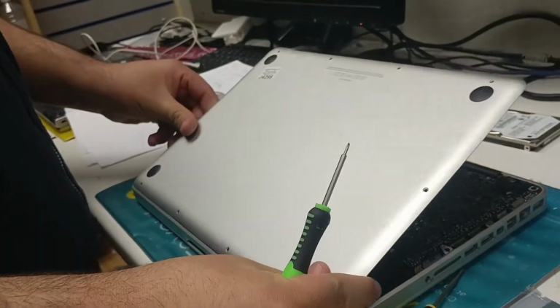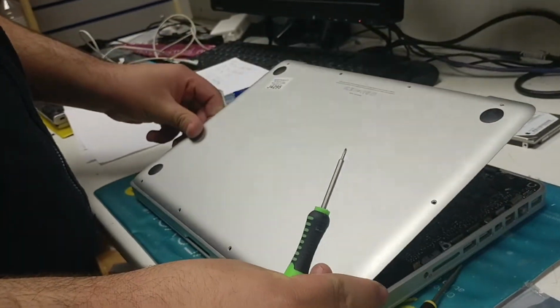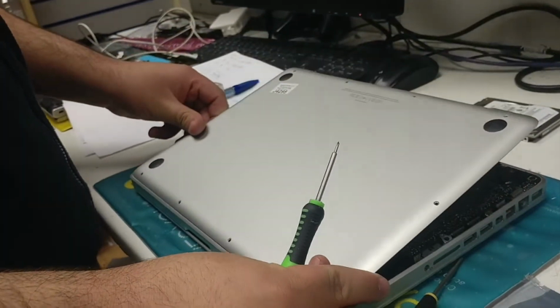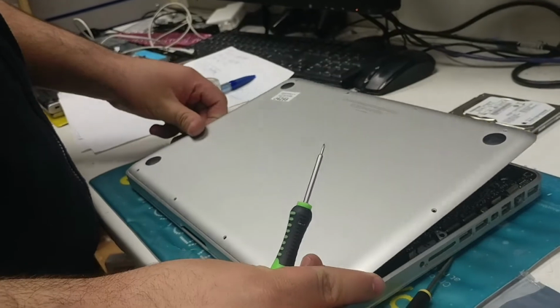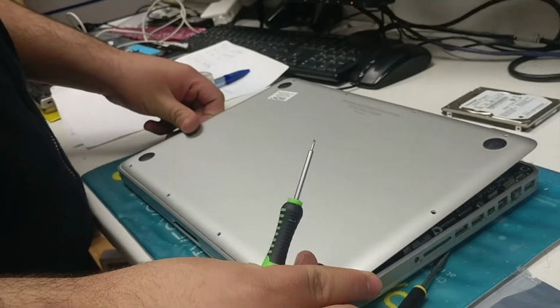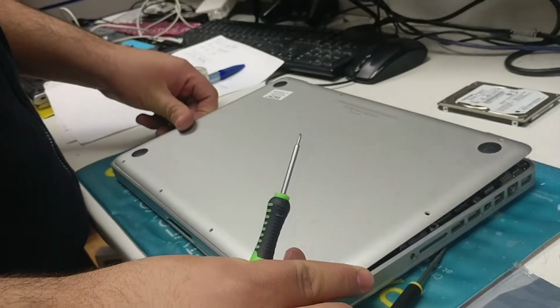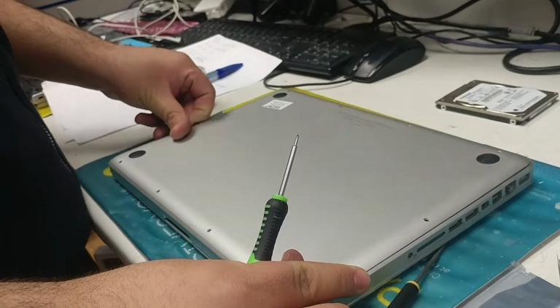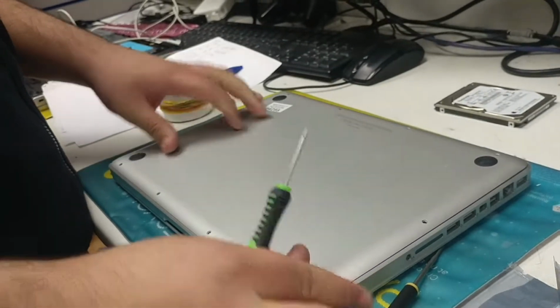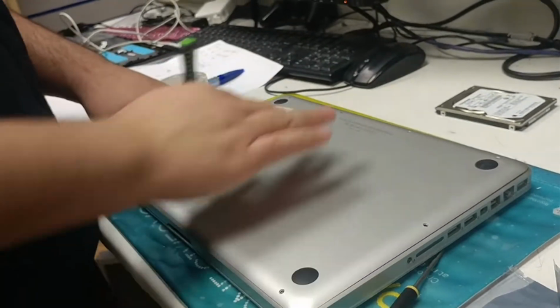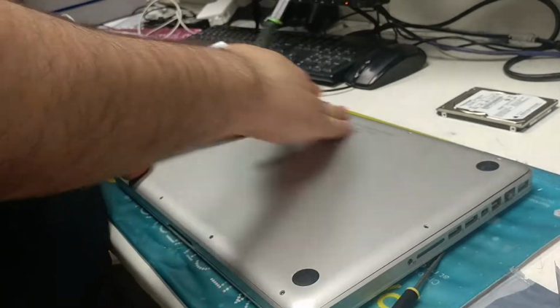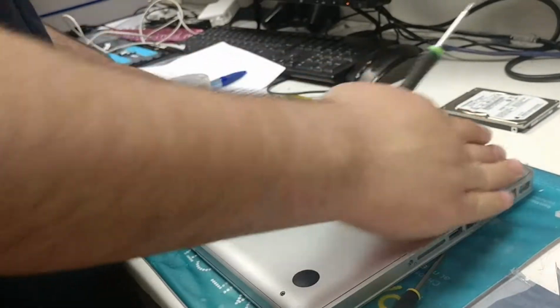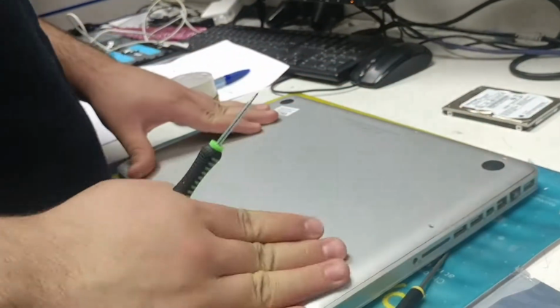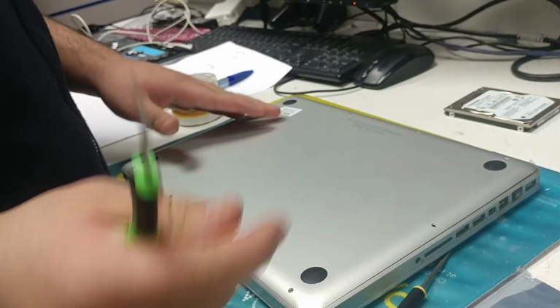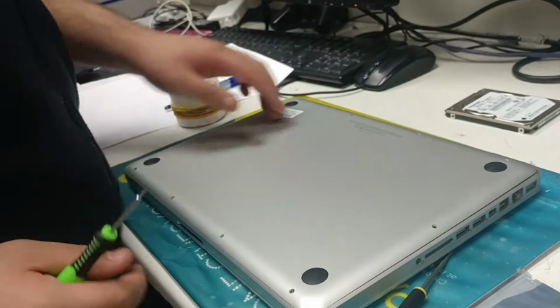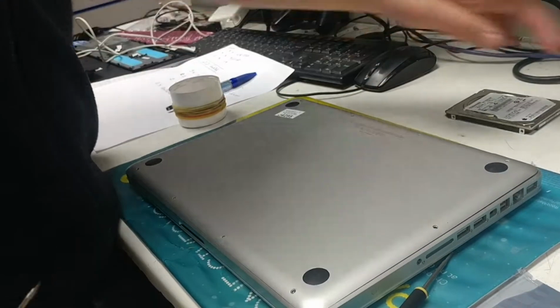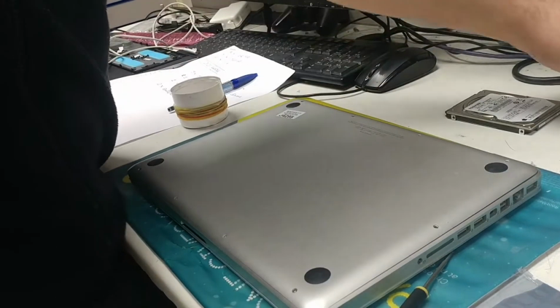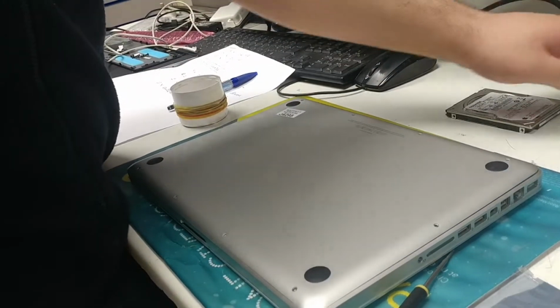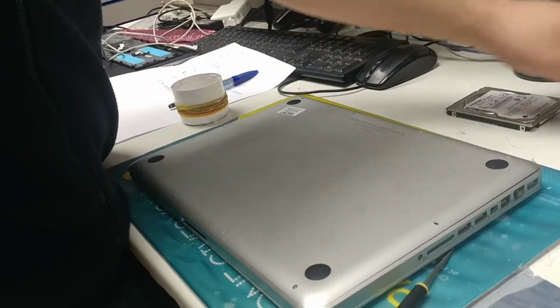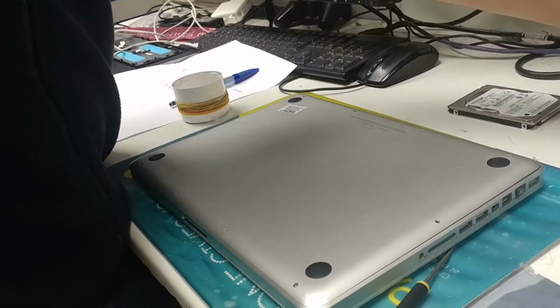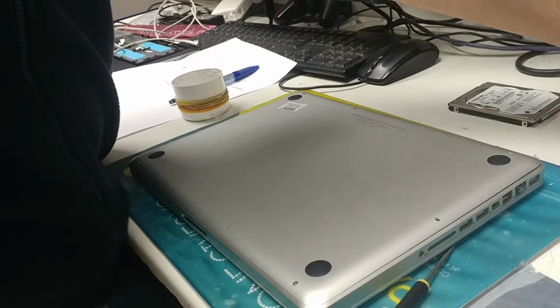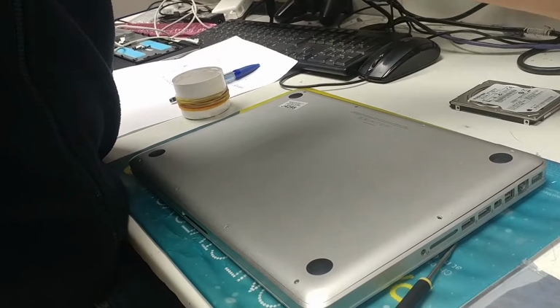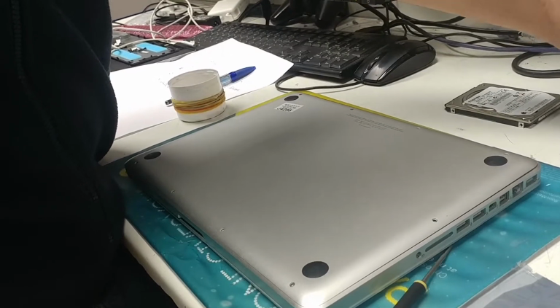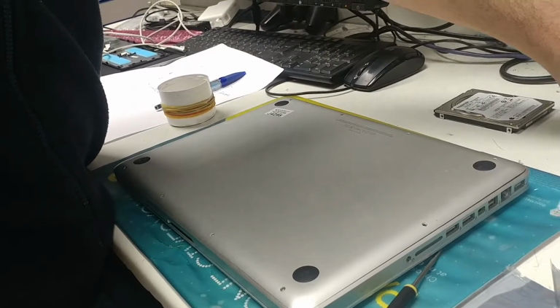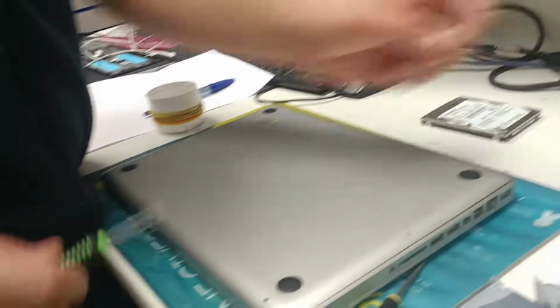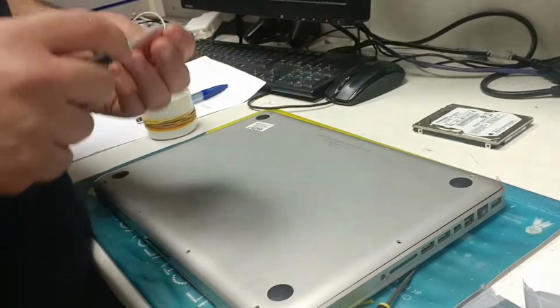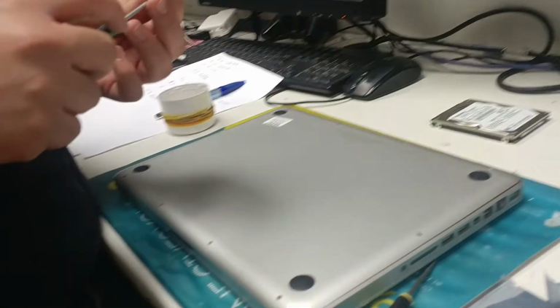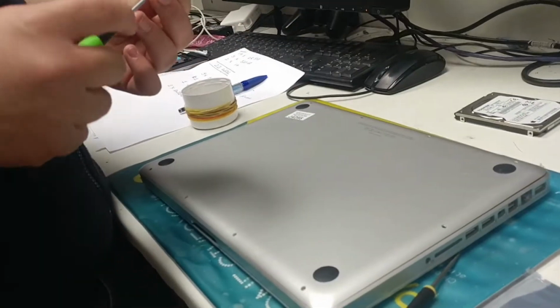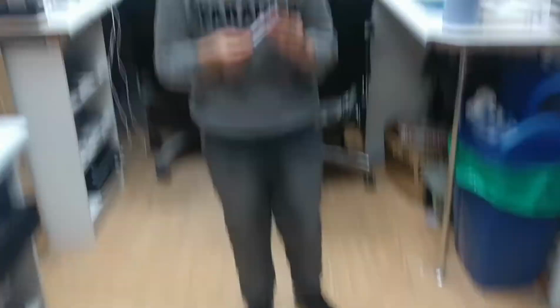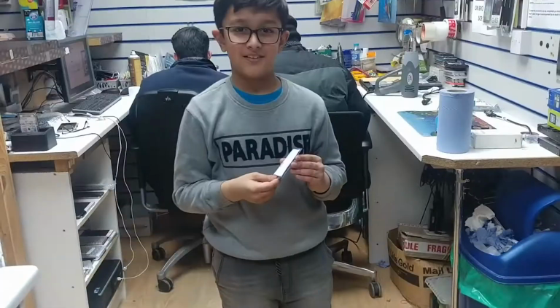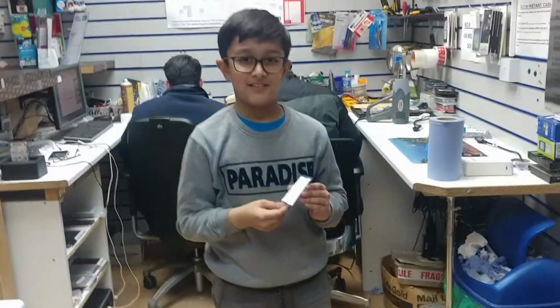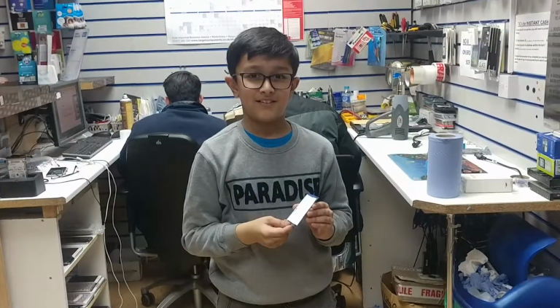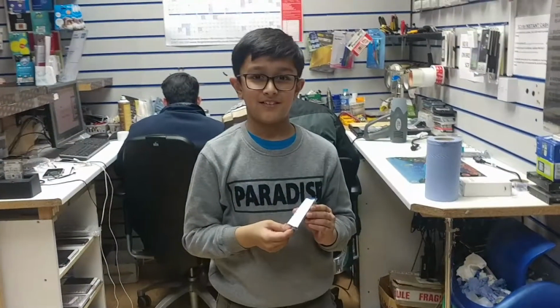I can now reconnect the battery right there, because you know that's important, and place the exterior chassis on top. It's nice and clean and I can then apply the screws one by one.